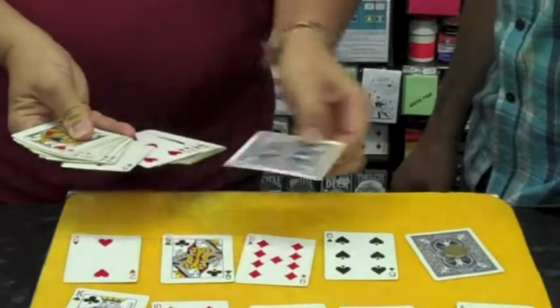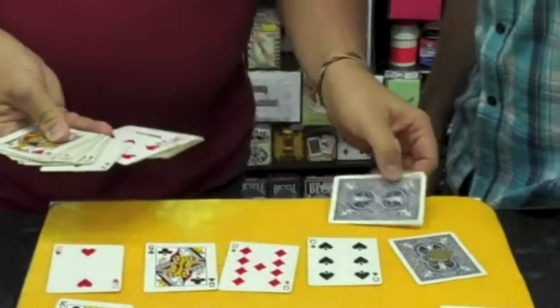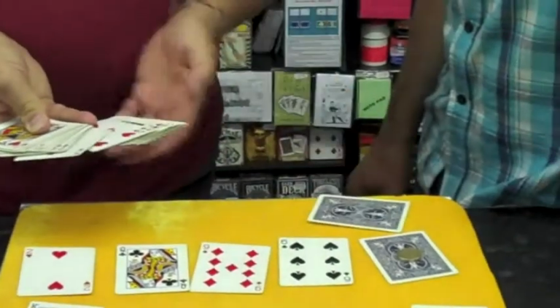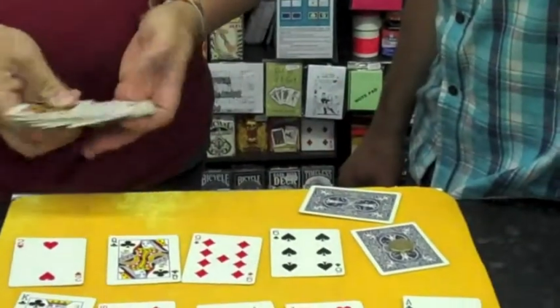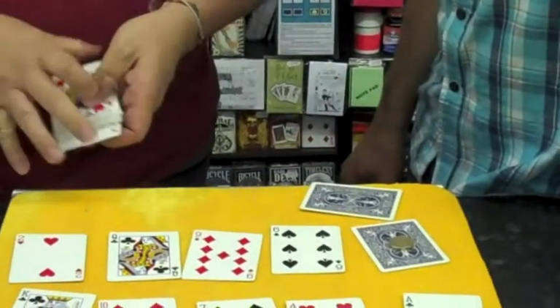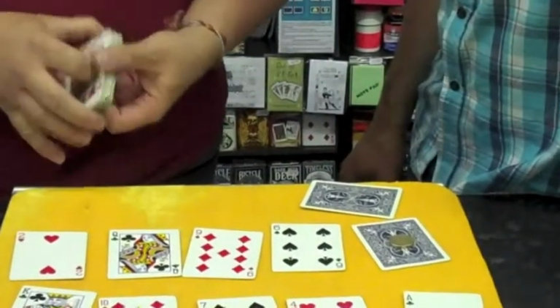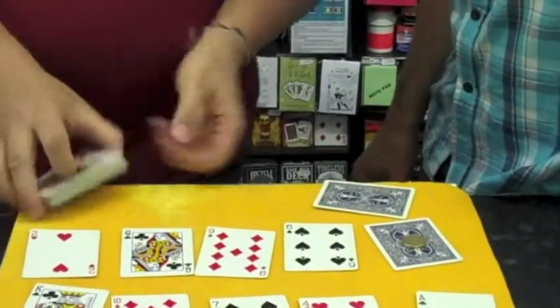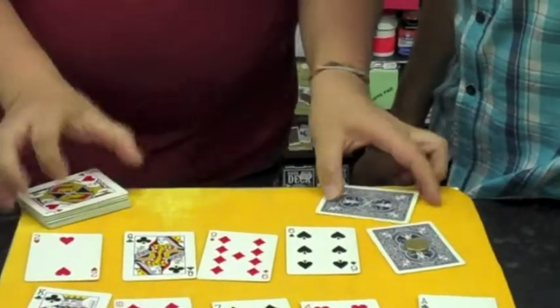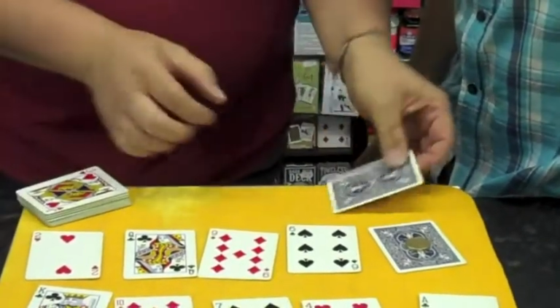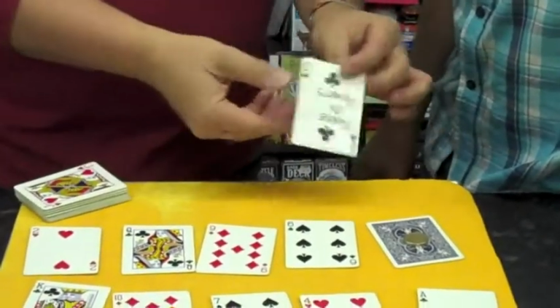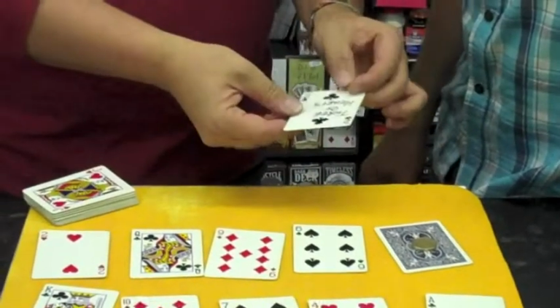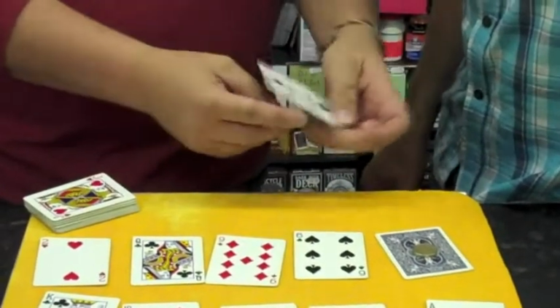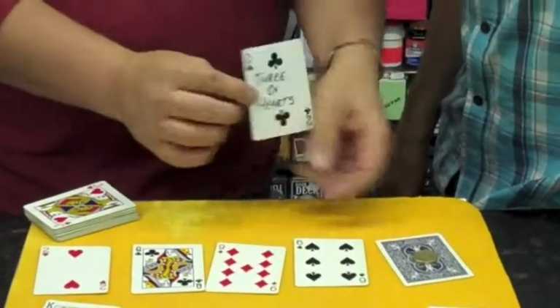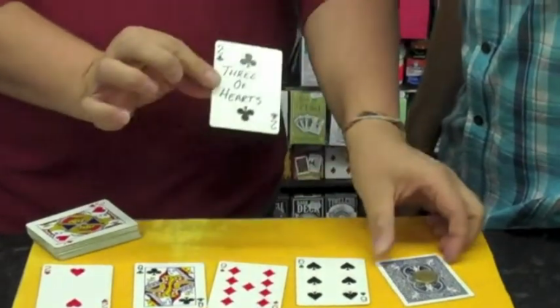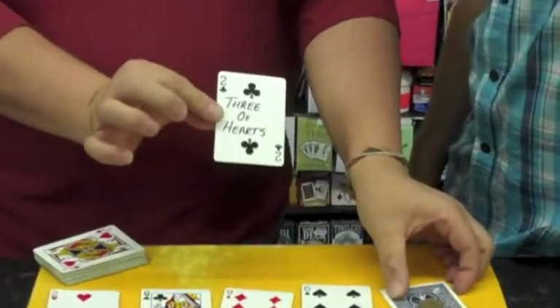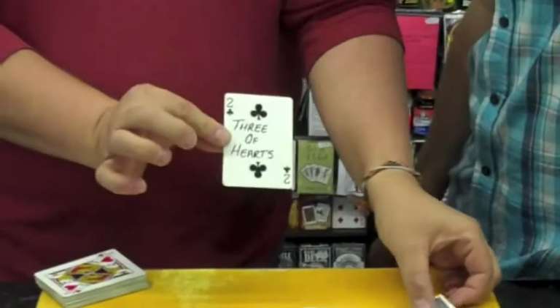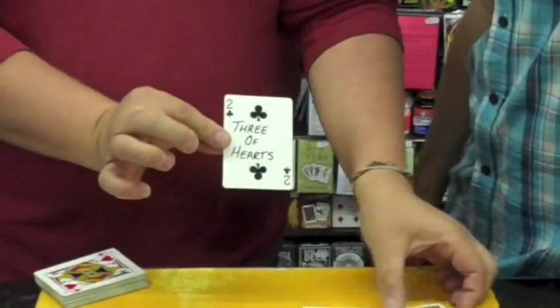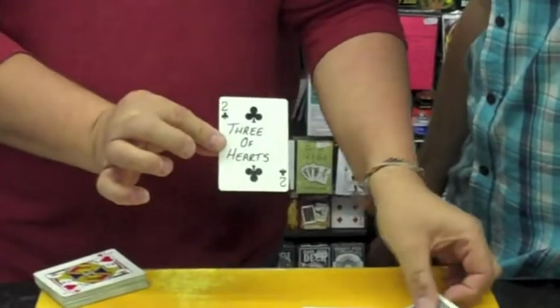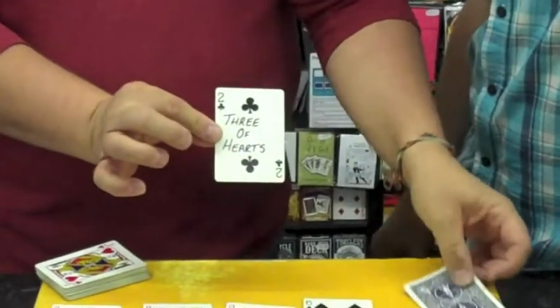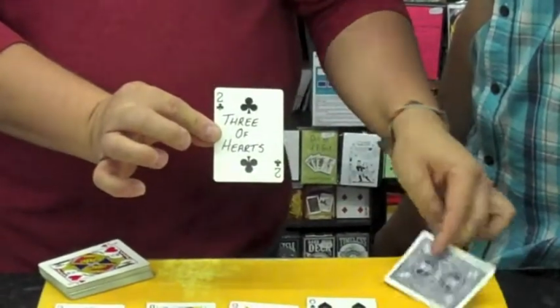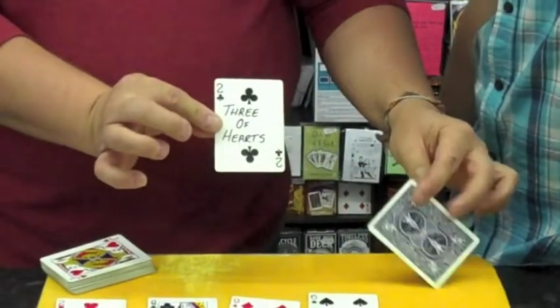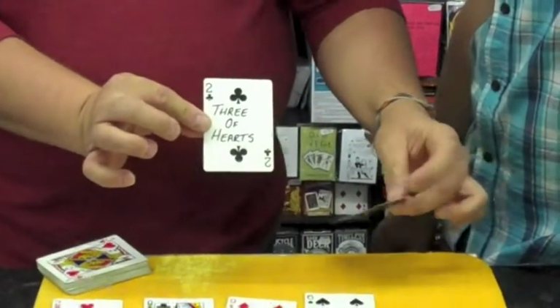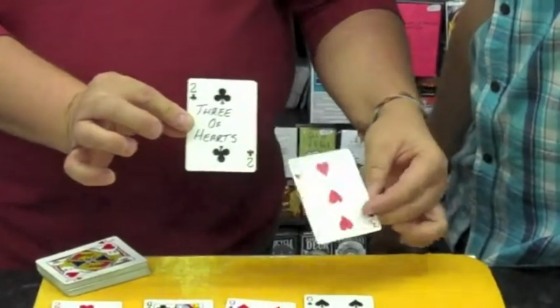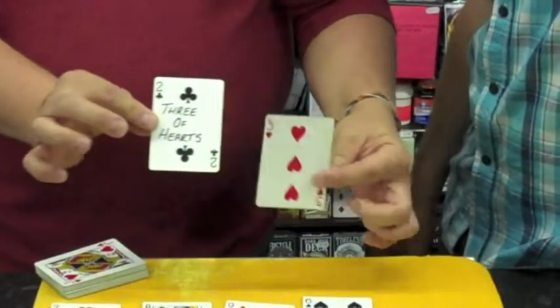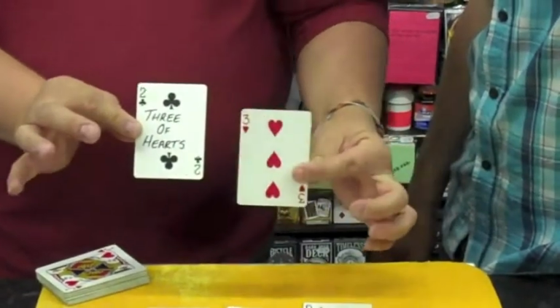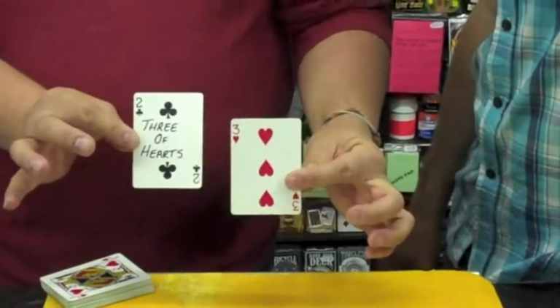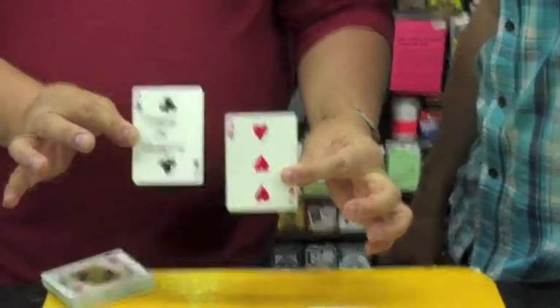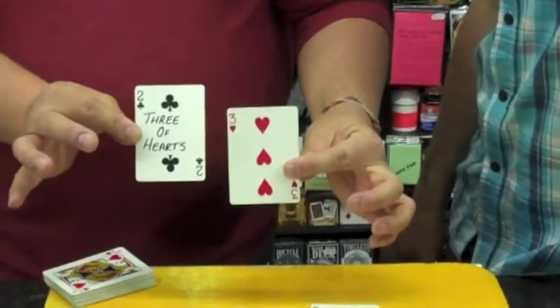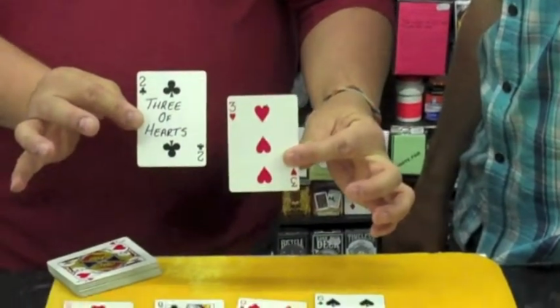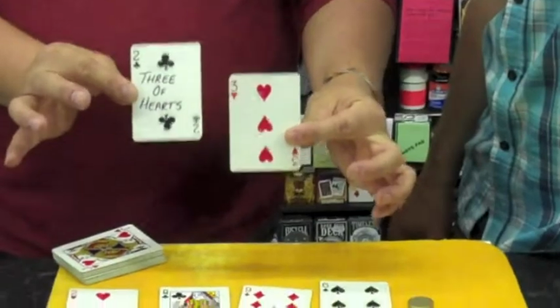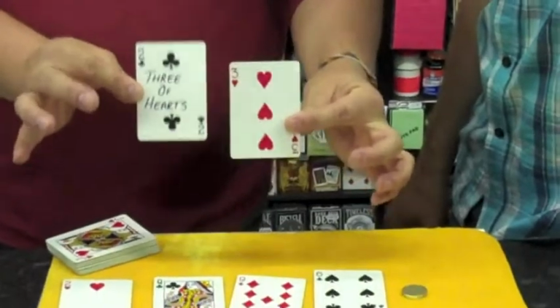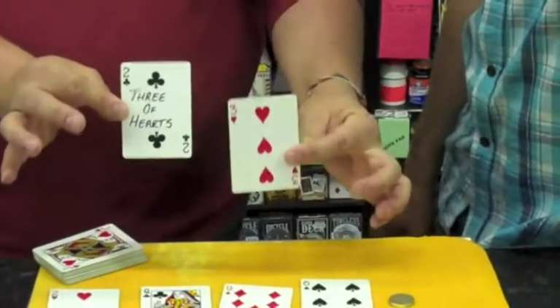Take the card out. And if we look at the card, on the card is written: three of hearts. And if we look at the card that is selected underneath the coin, it matches perfectly. Three of hearts.